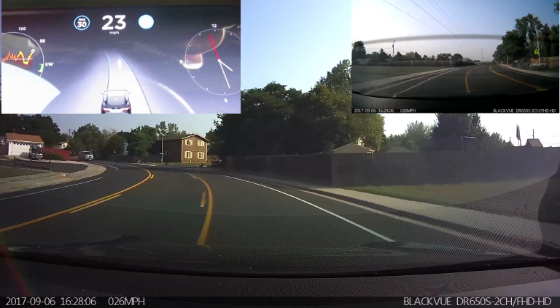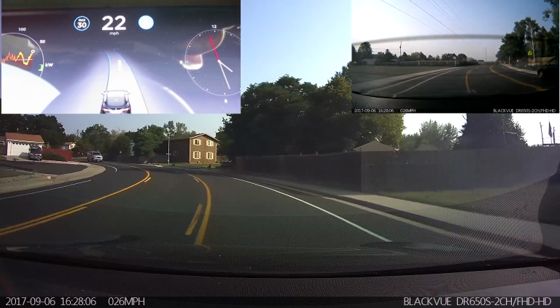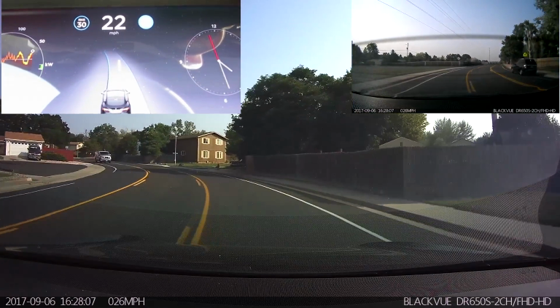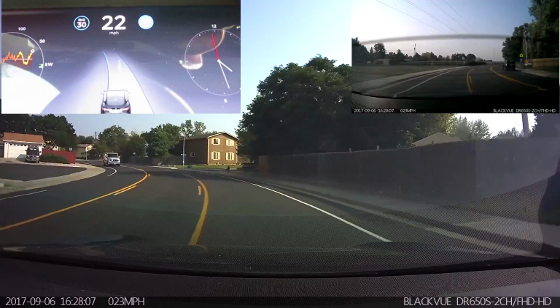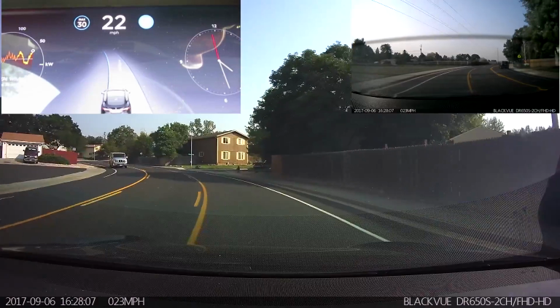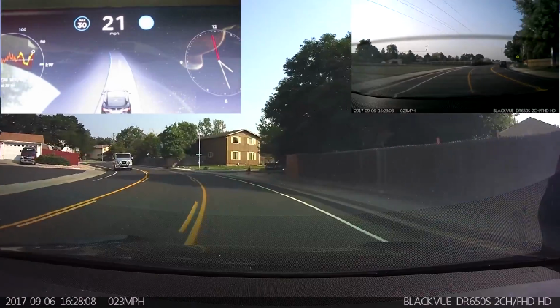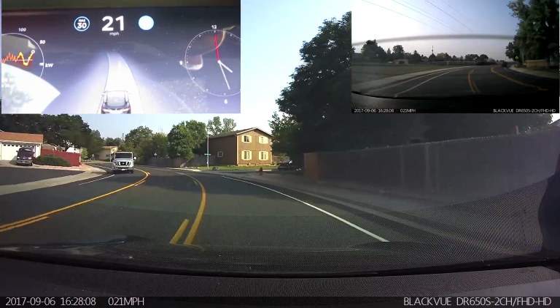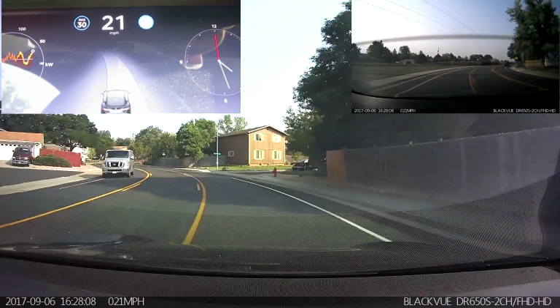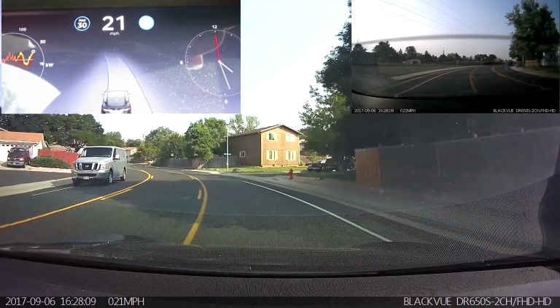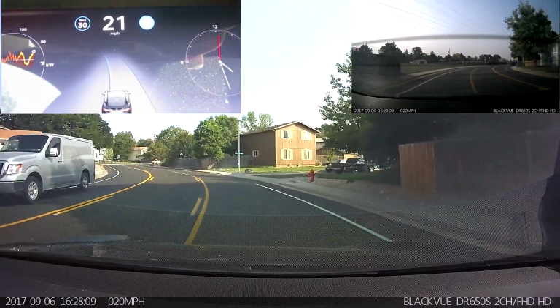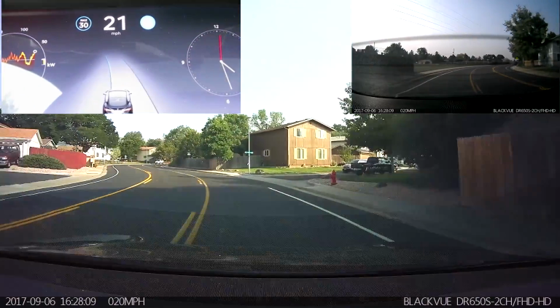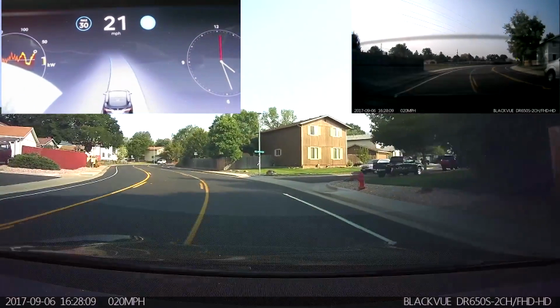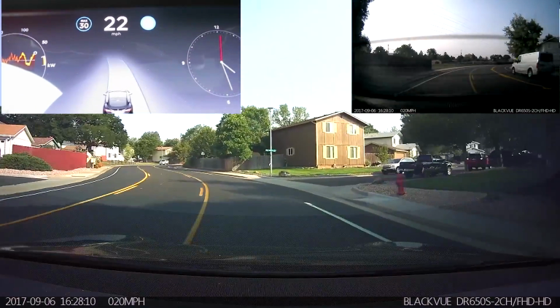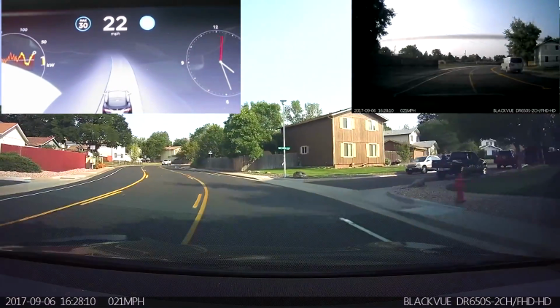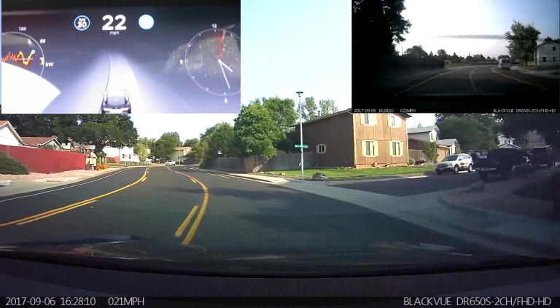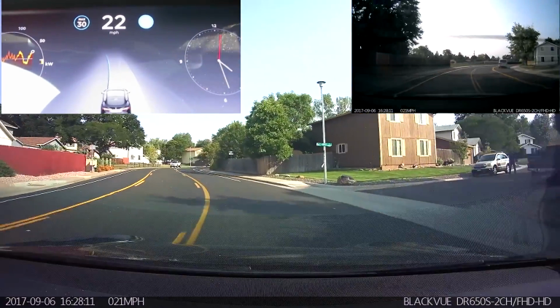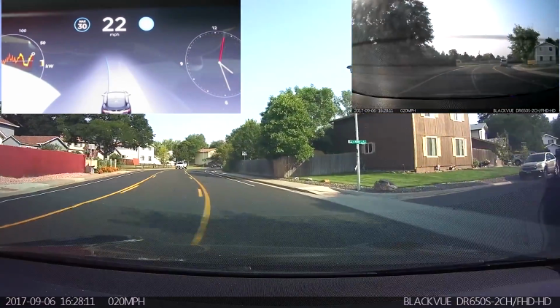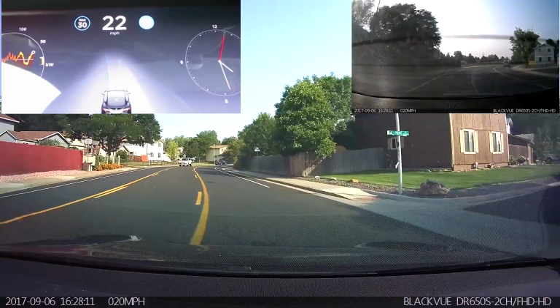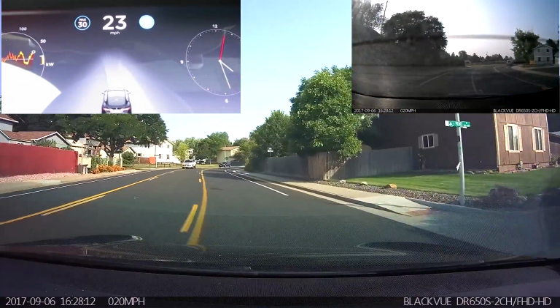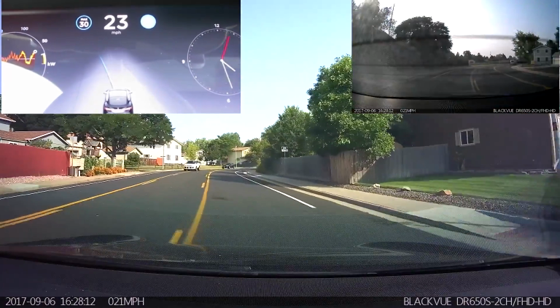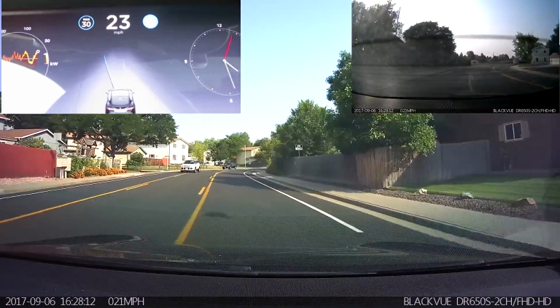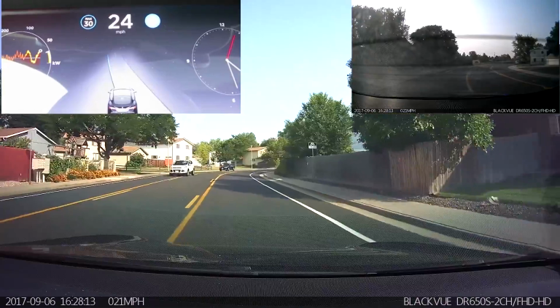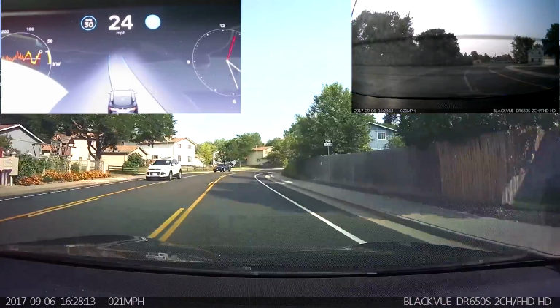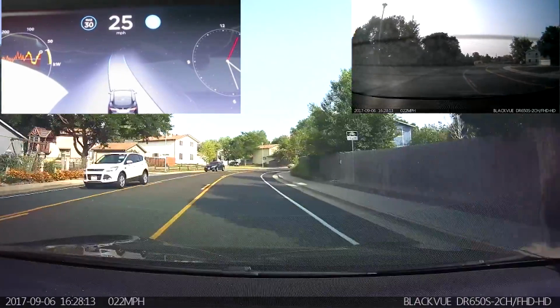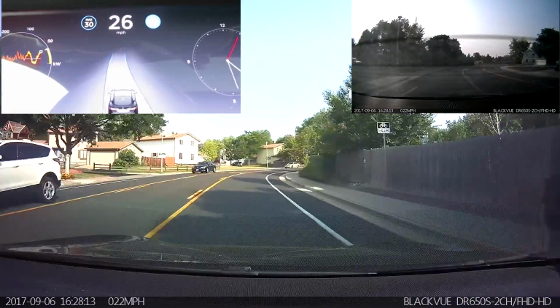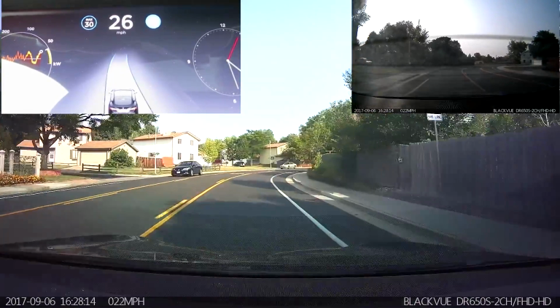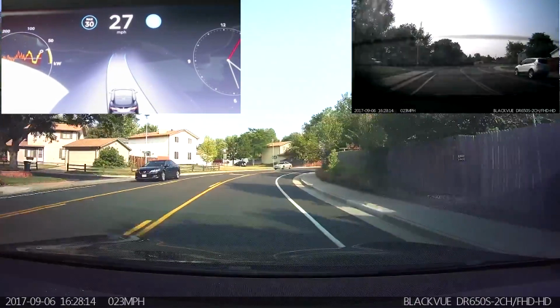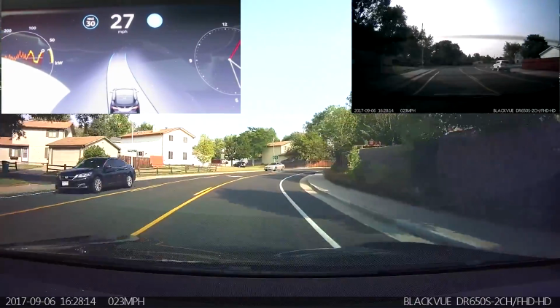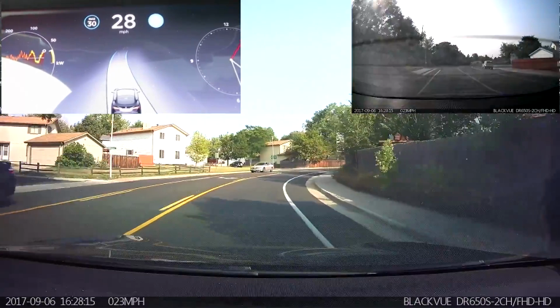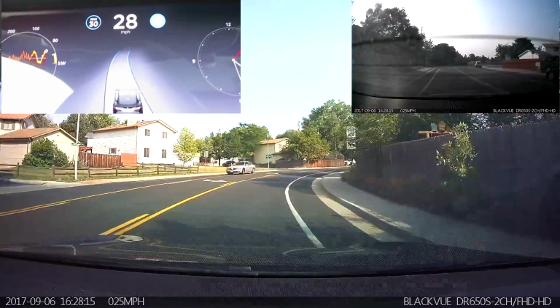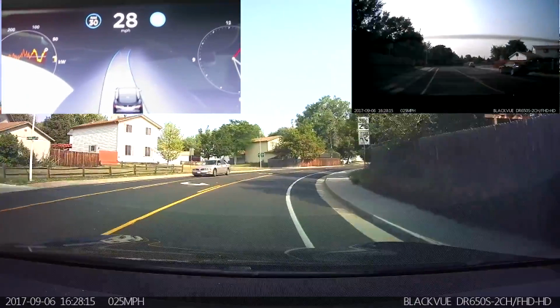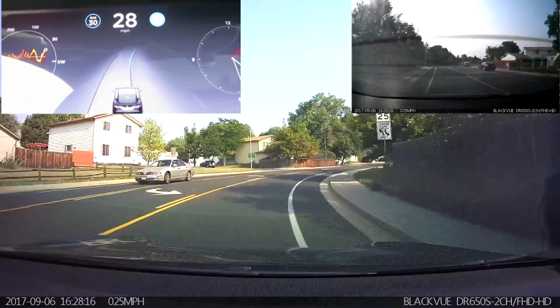Slowing down to about 22, cutting into the center lane, although not as badly — it actually corrected itself, which the previous version was not doing so well in all my previous testing.